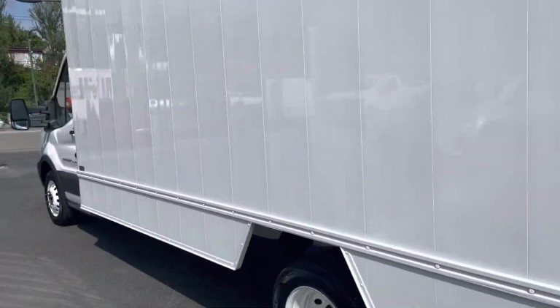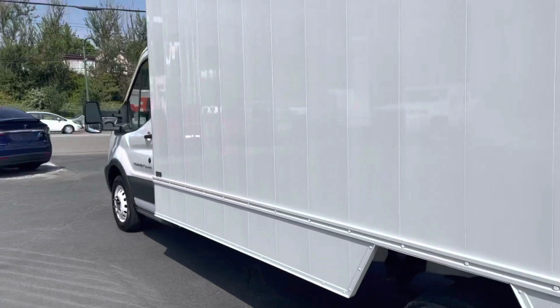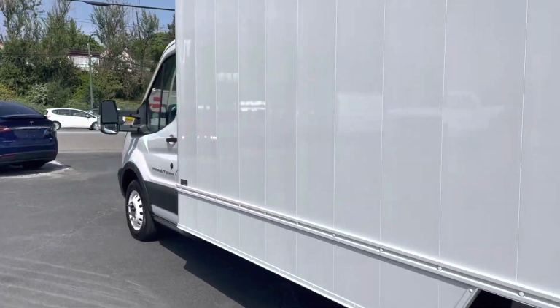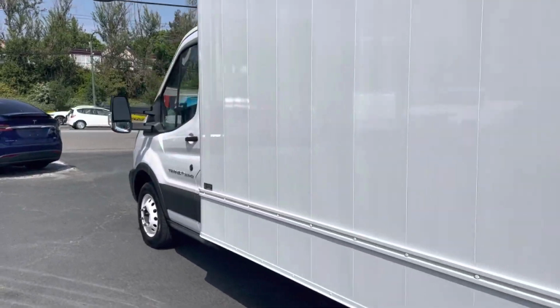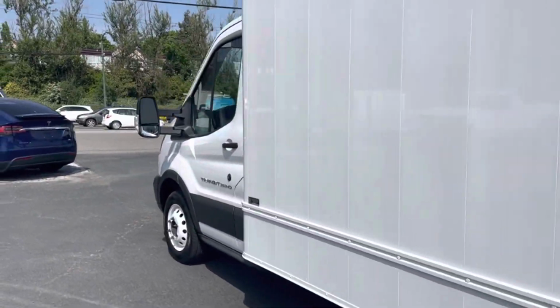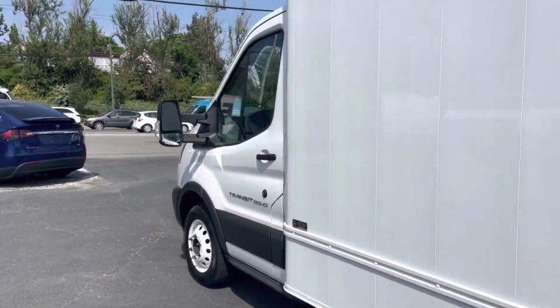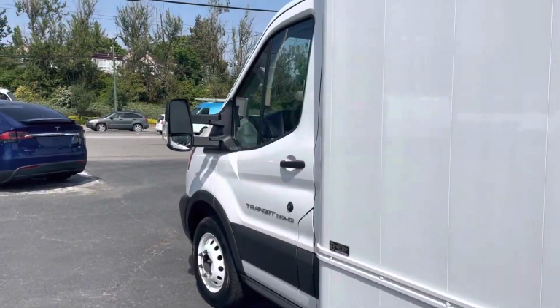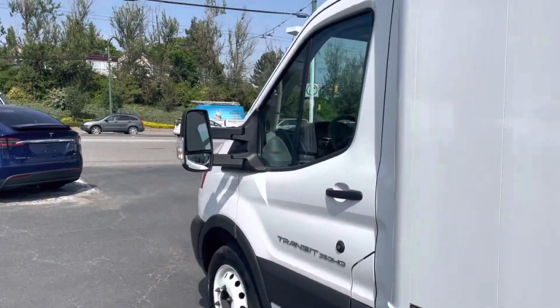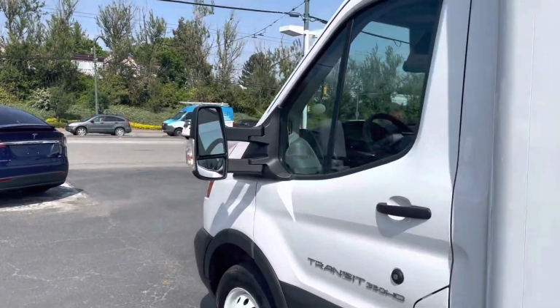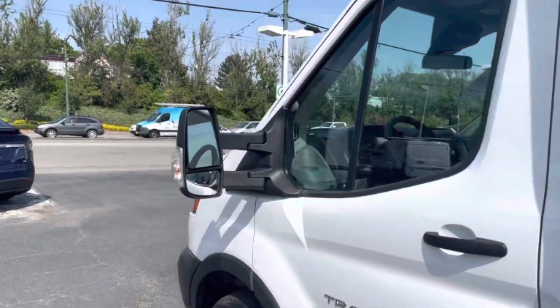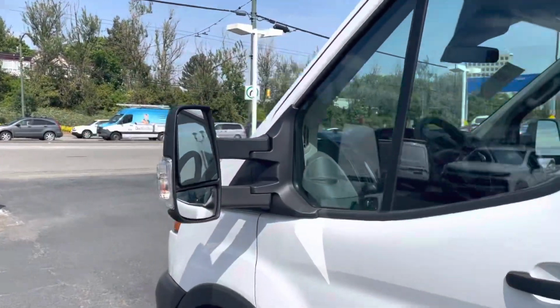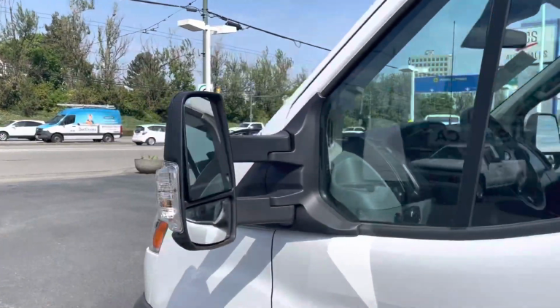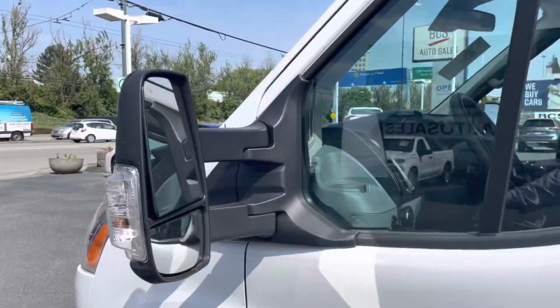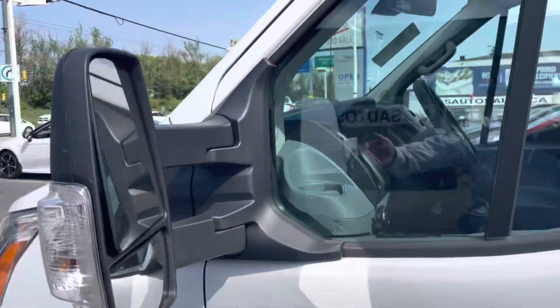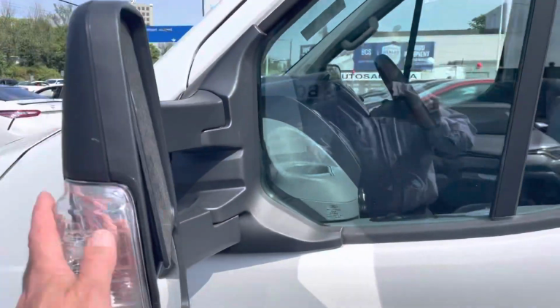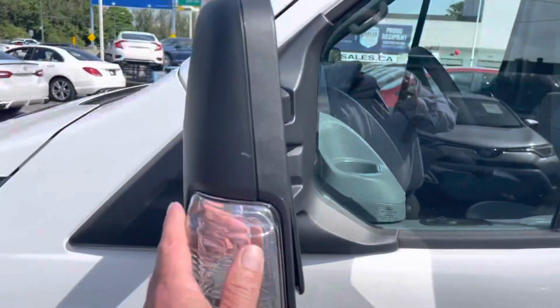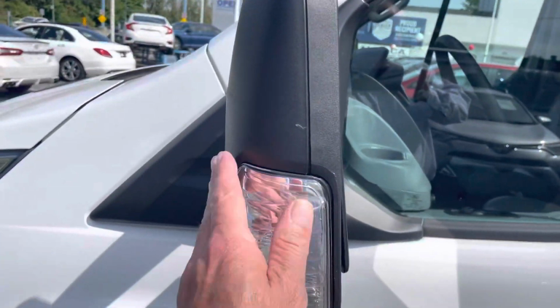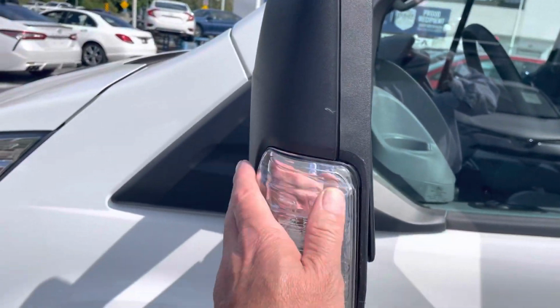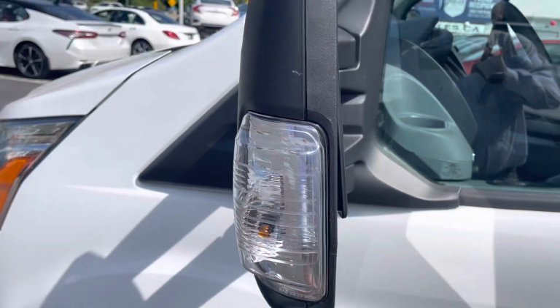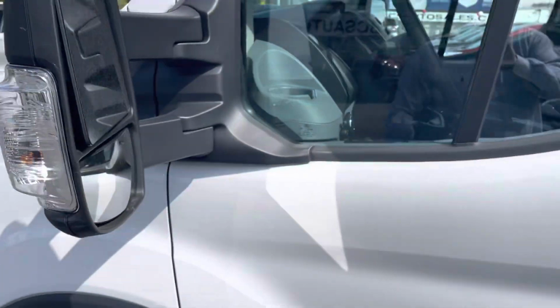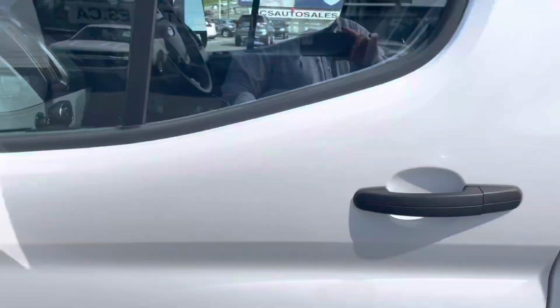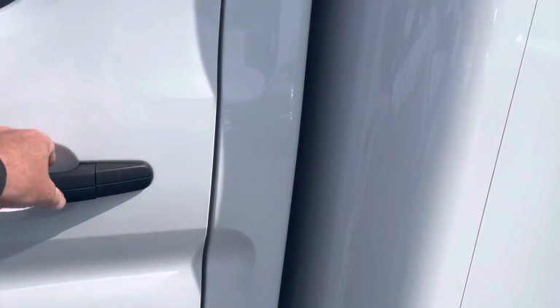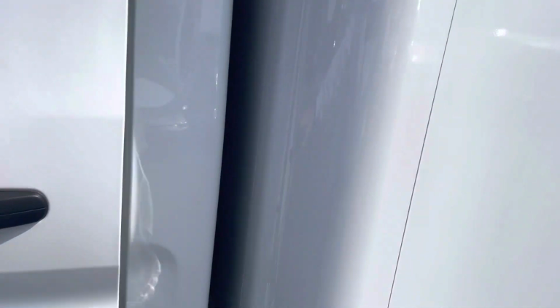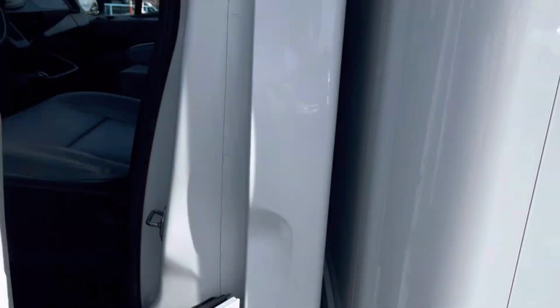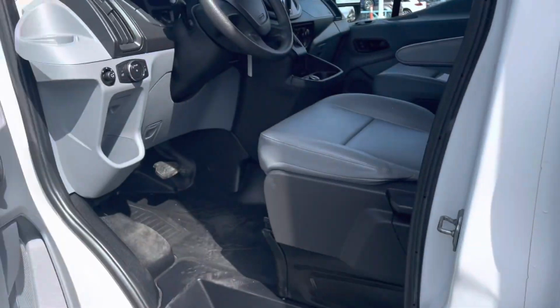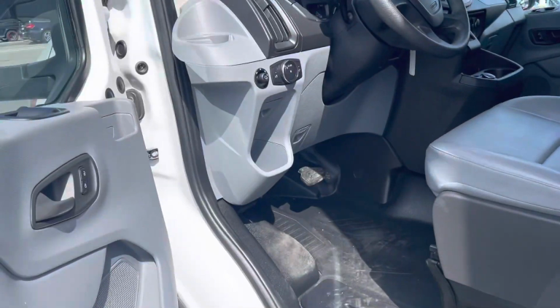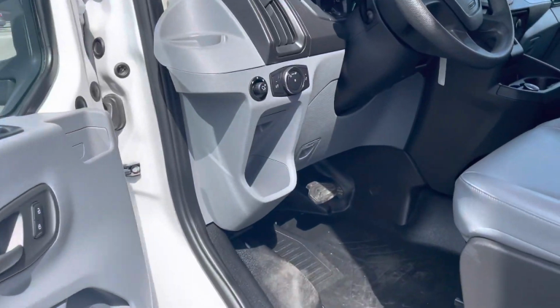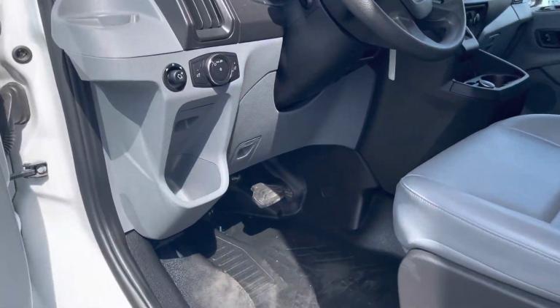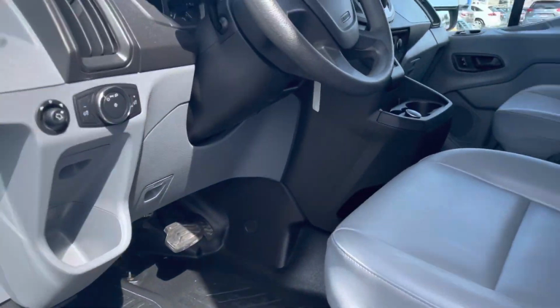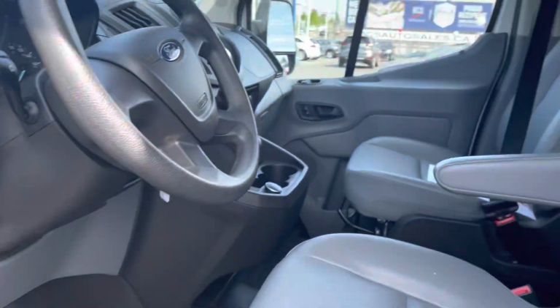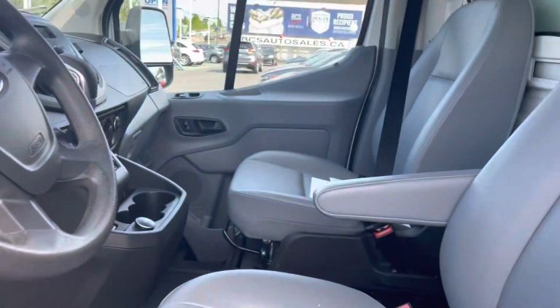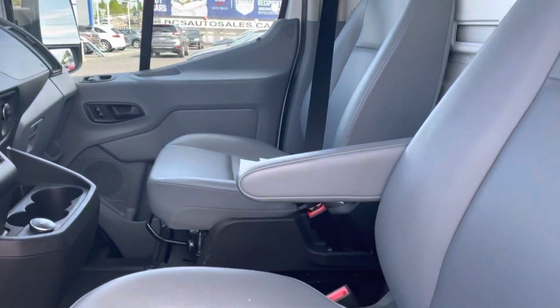Only 23,000 kilometers. Large oversized mirrors with turn signals on the mirror for greater visibility. Power windows, power door locks, keyless remote entry.